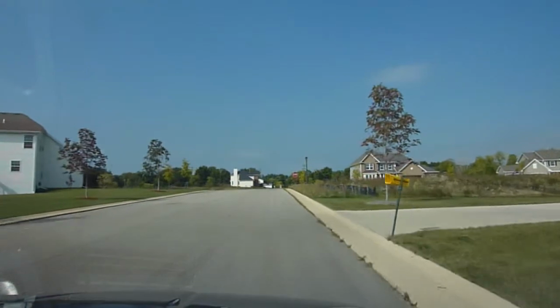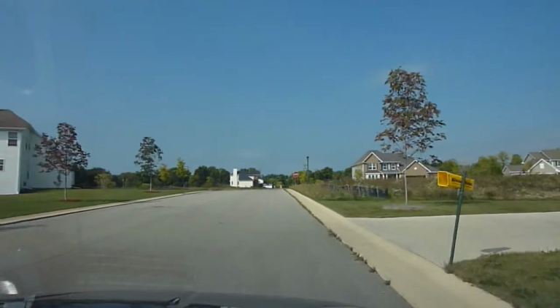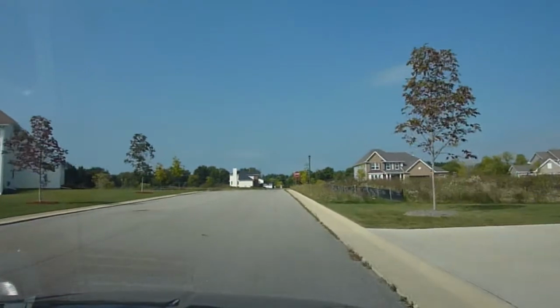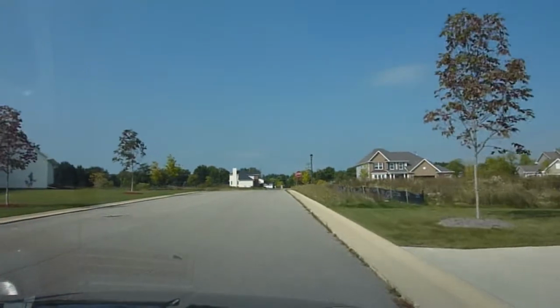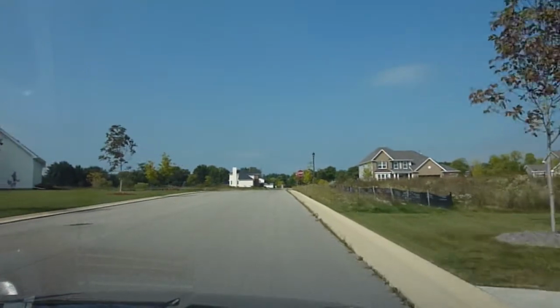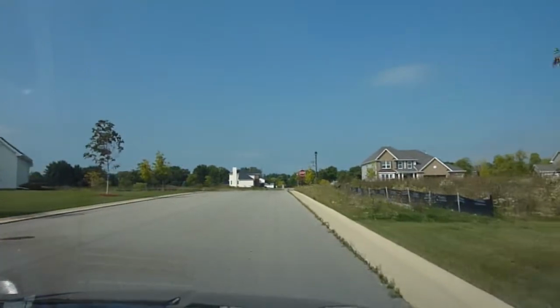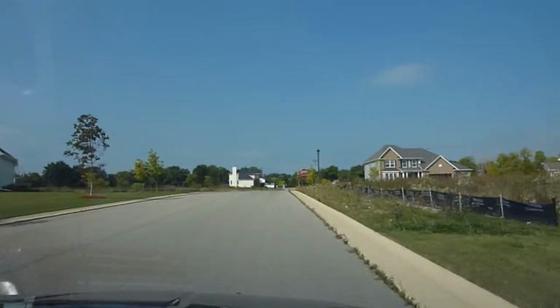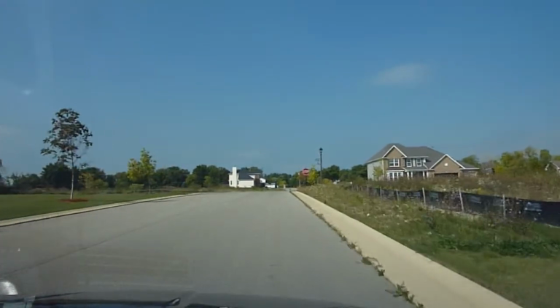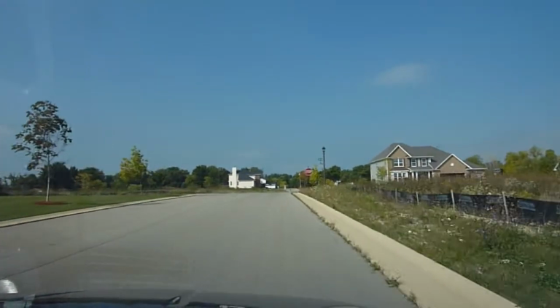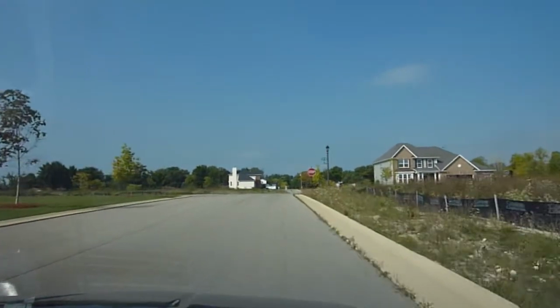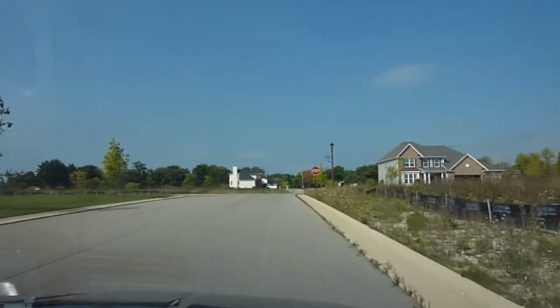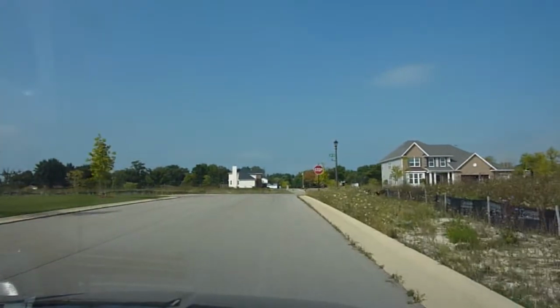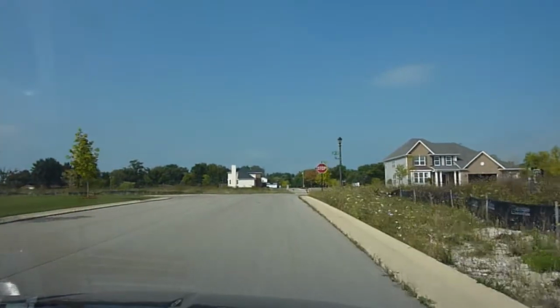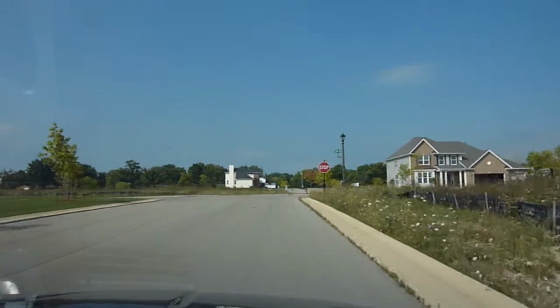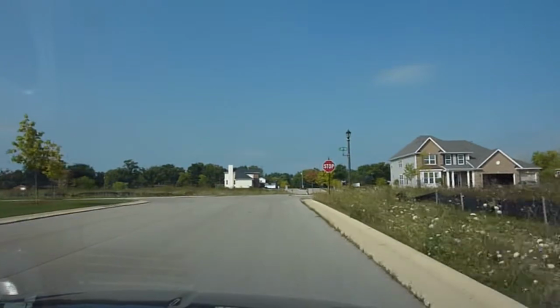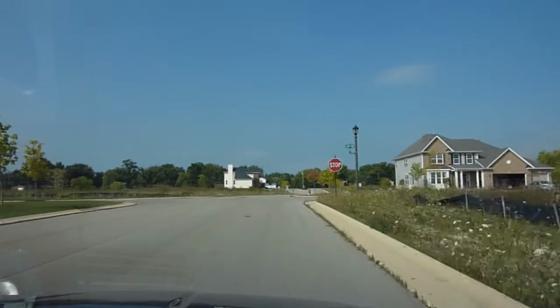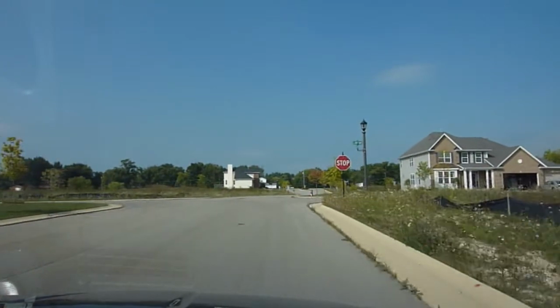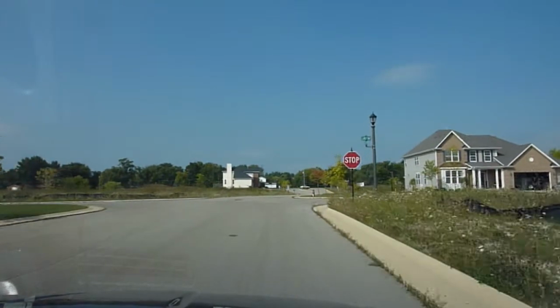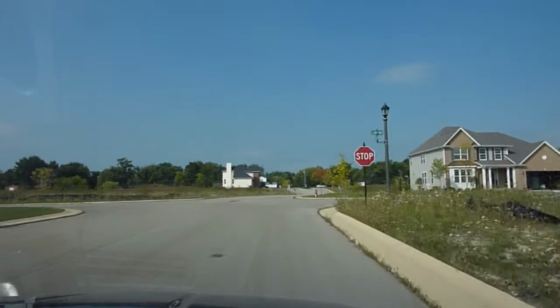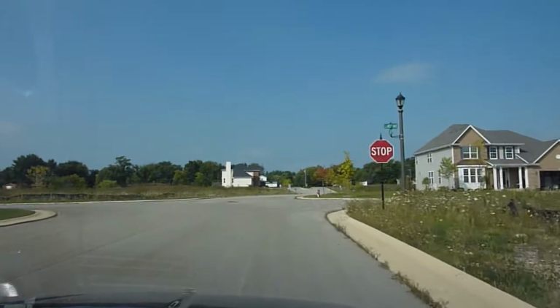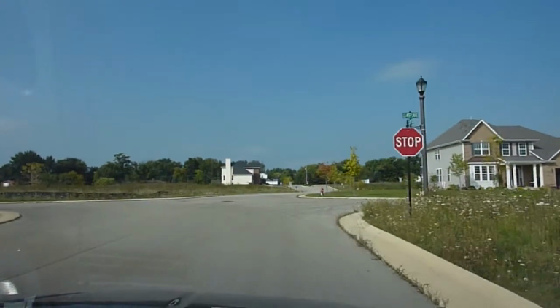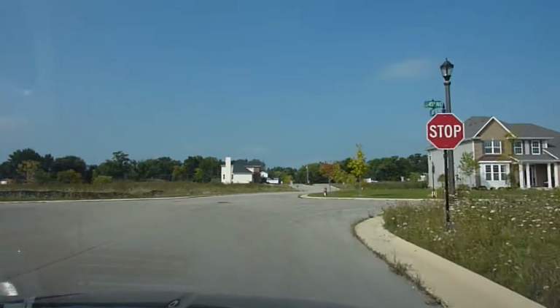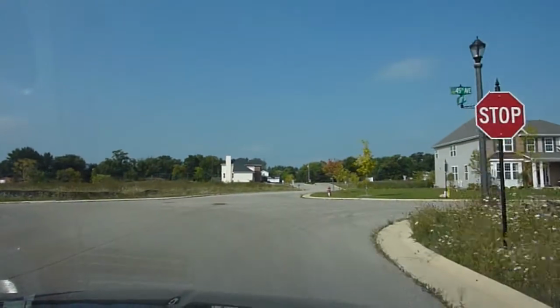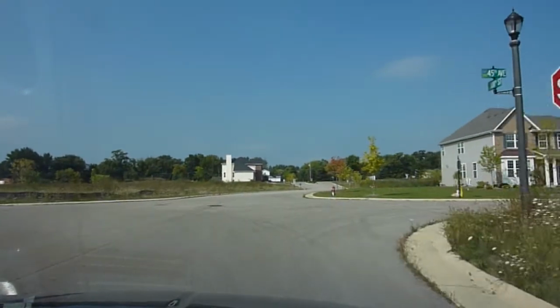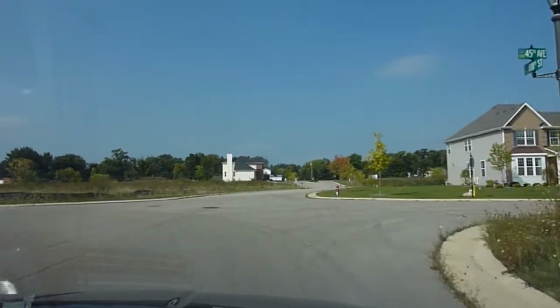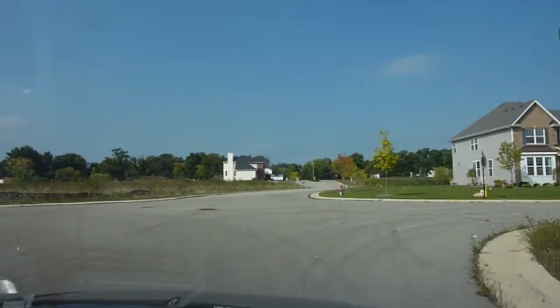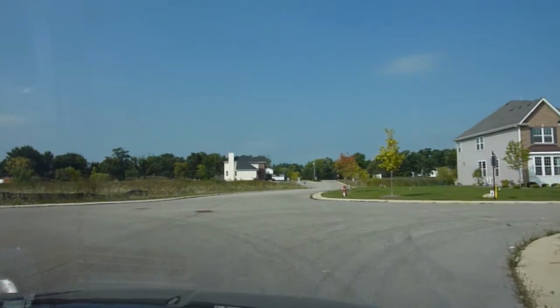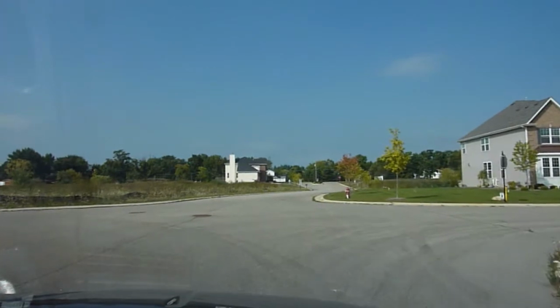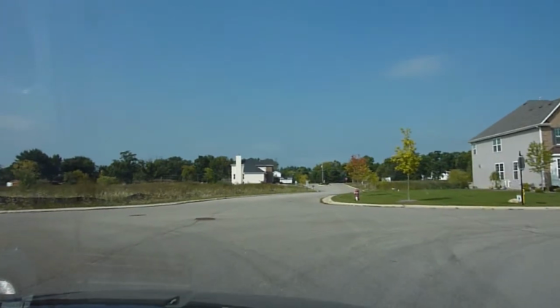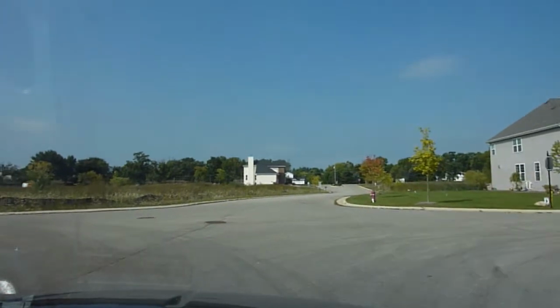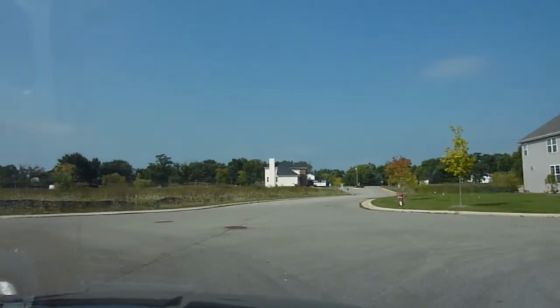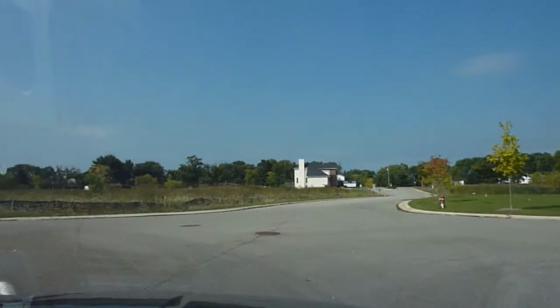Not a very large development. And like many other subdivisions, the top layer of asphalt is missing, so the sewers stick up a bit.